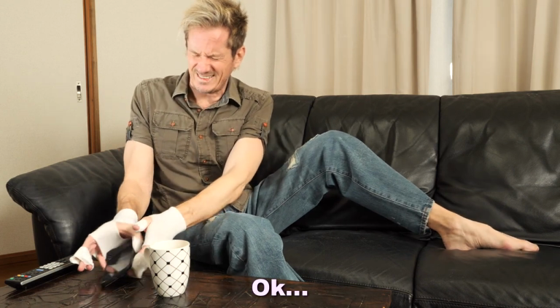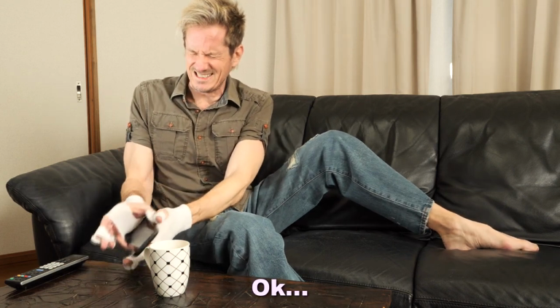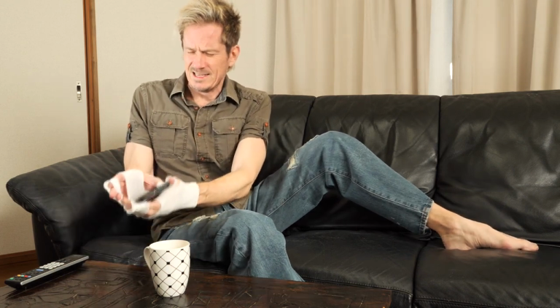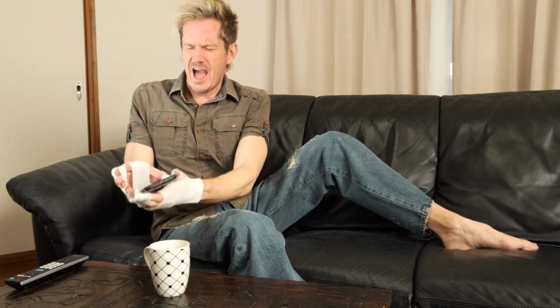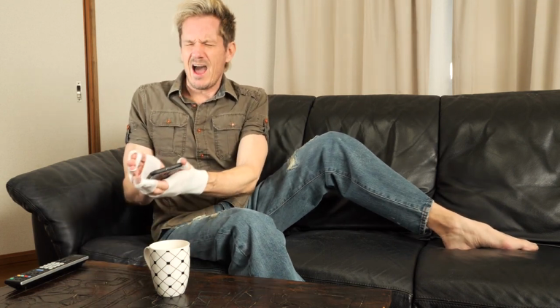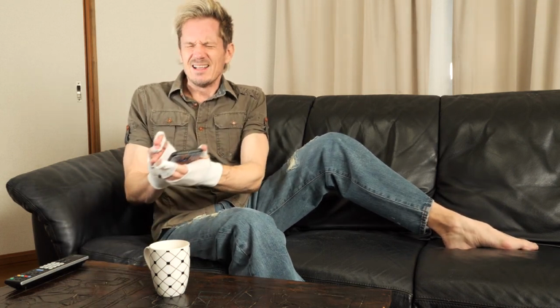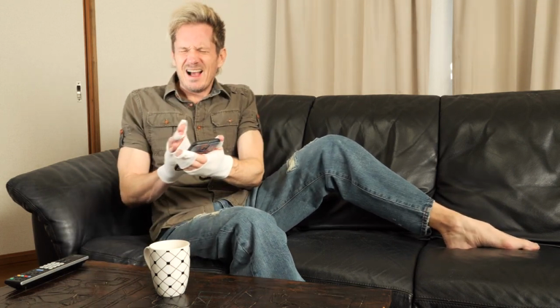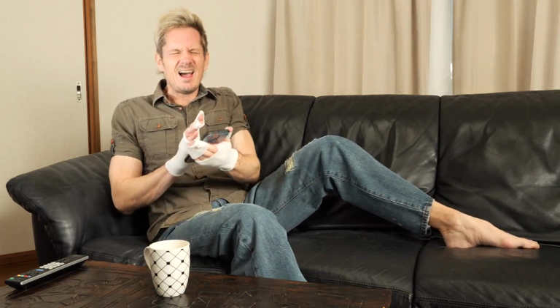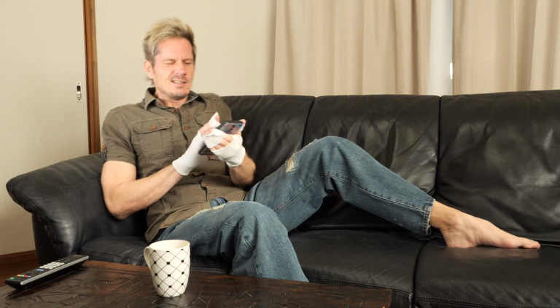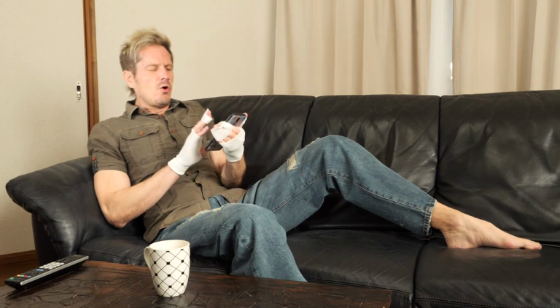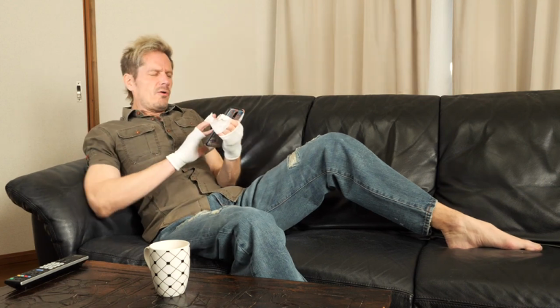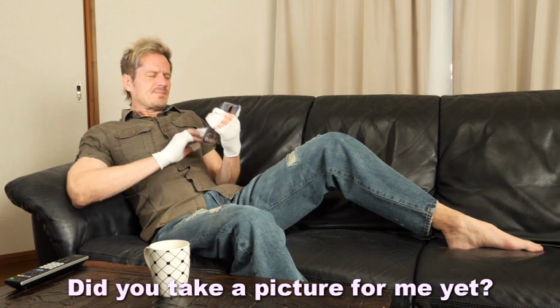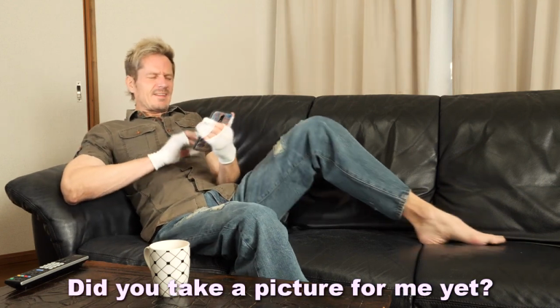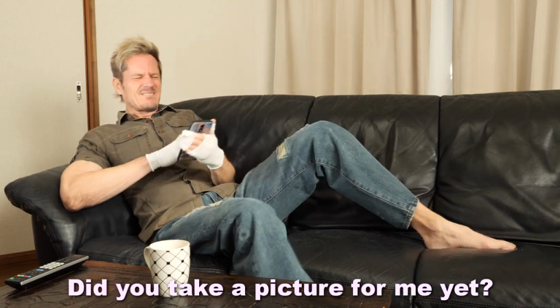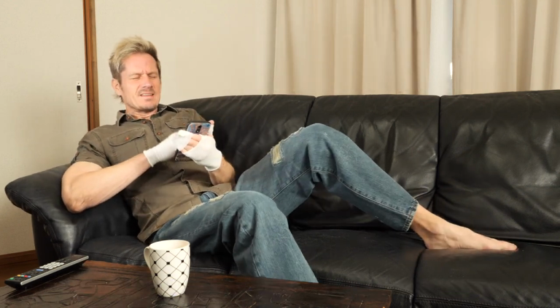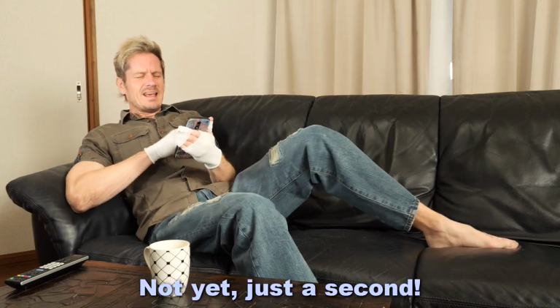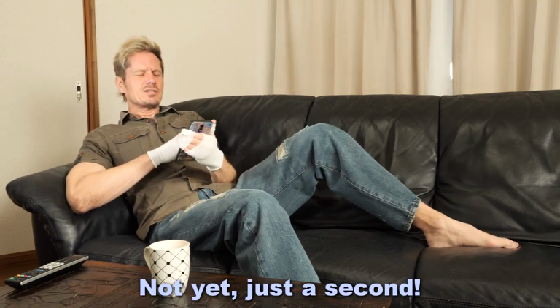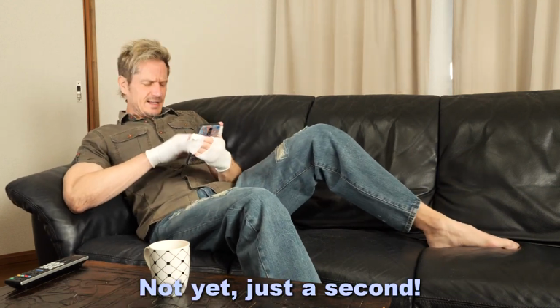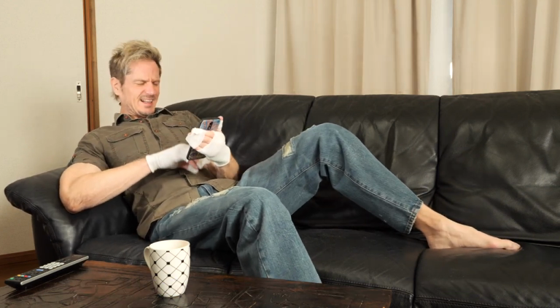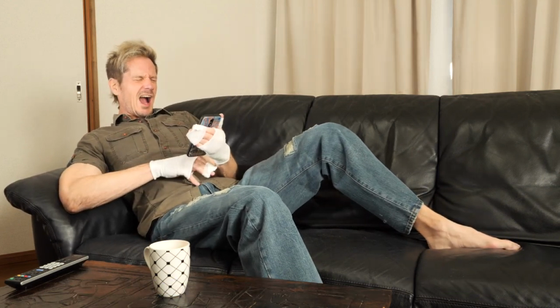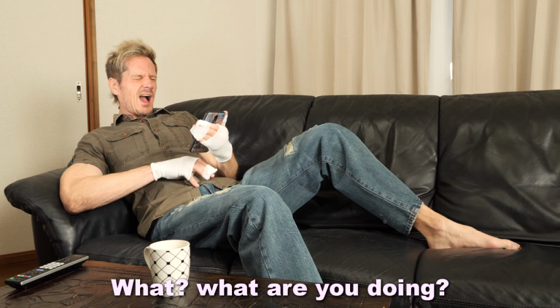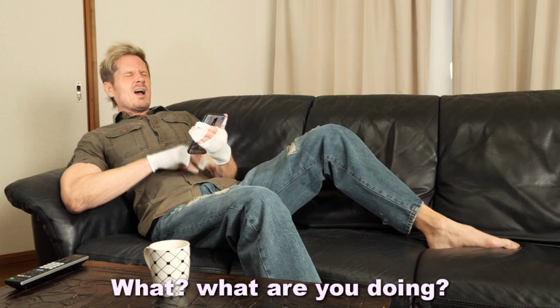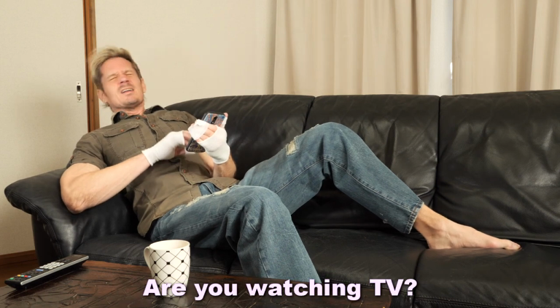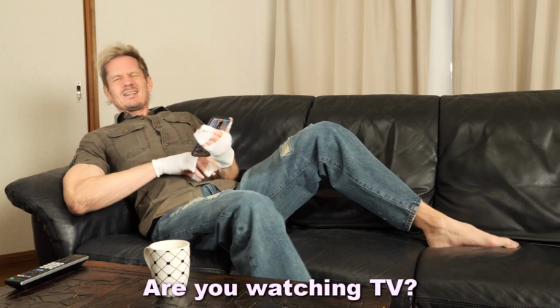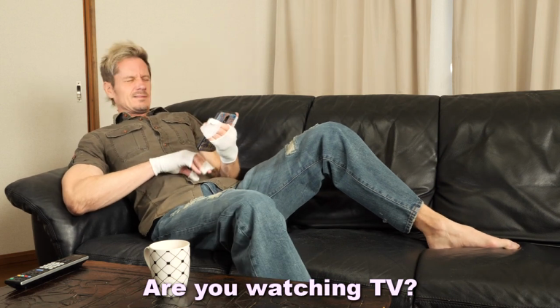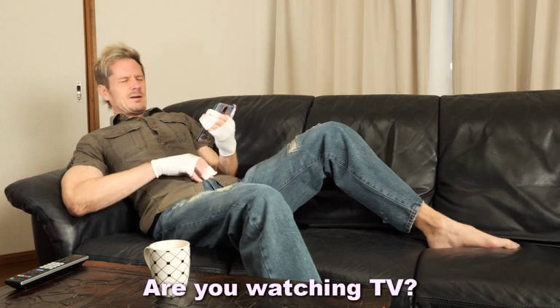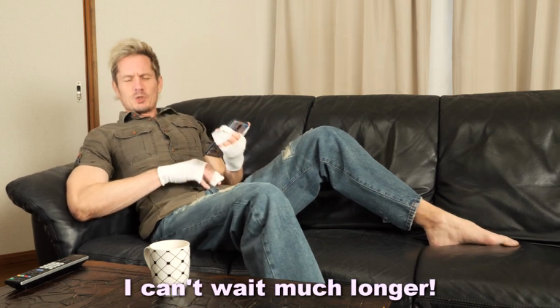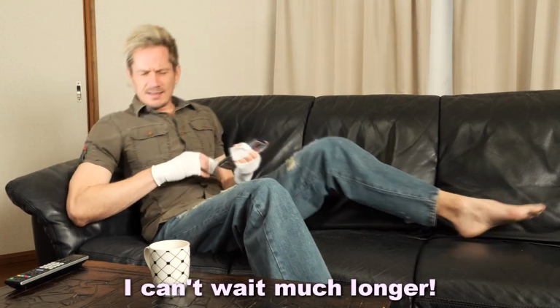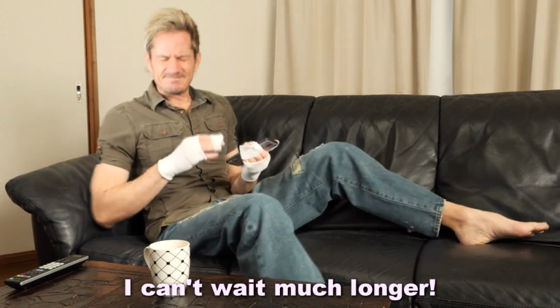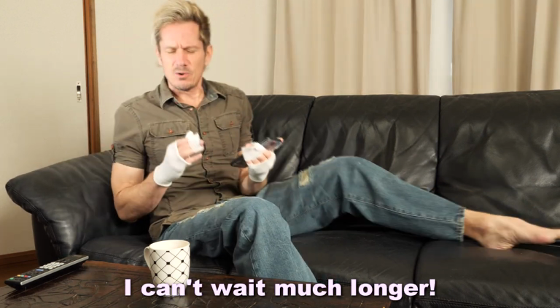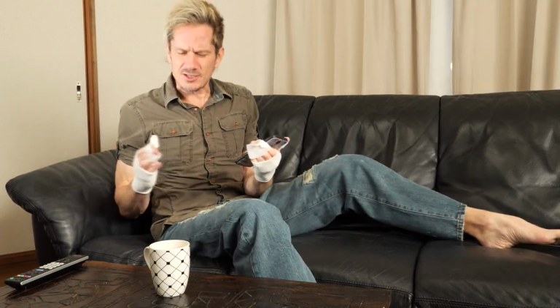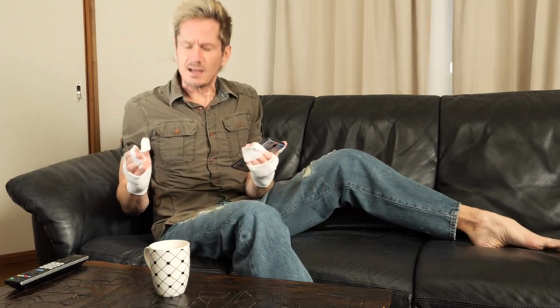Okay. Did you take a picture for me yet? Not yet, just a second. What? What are you doing? Are you watching TV? Hold on, try it. I can't wait much longer. Okay, just a sec—